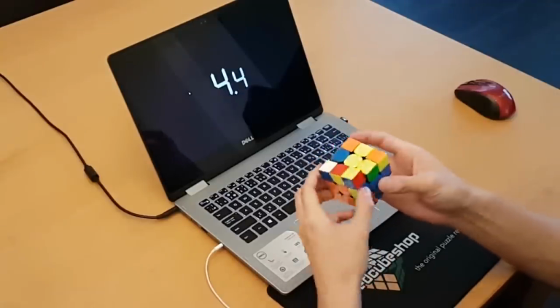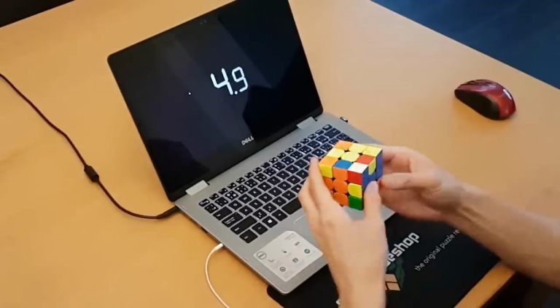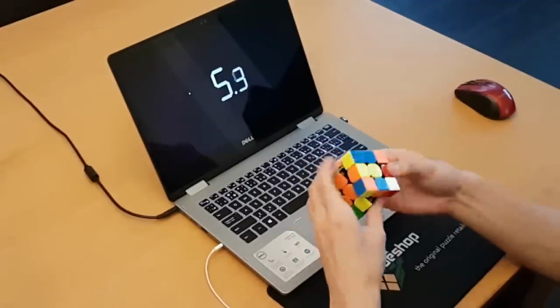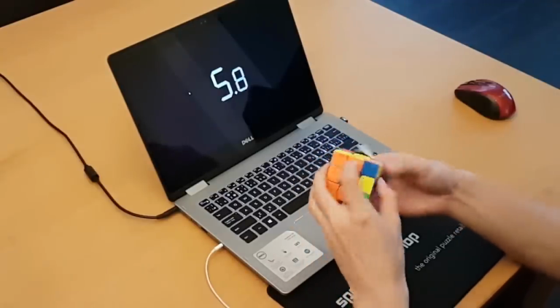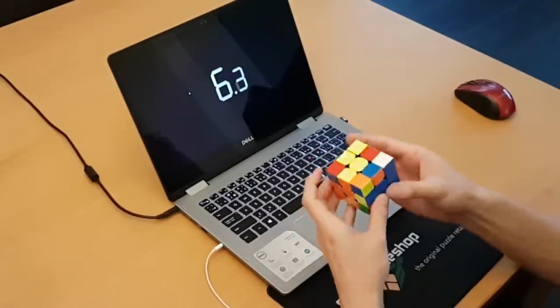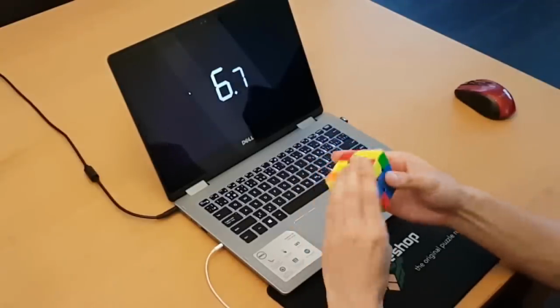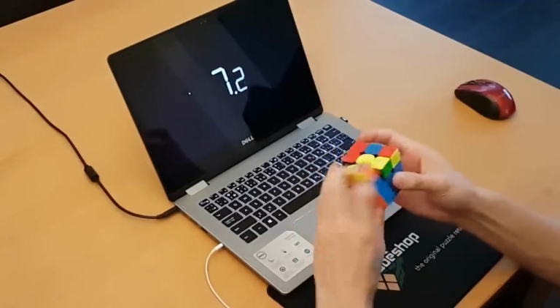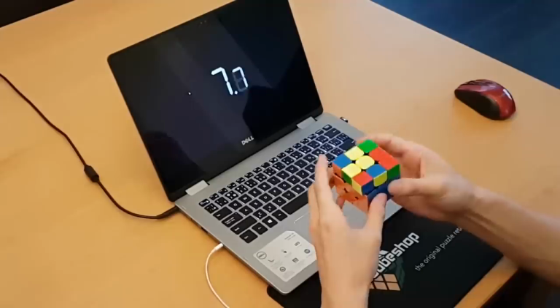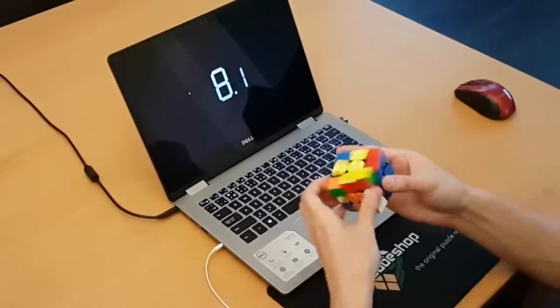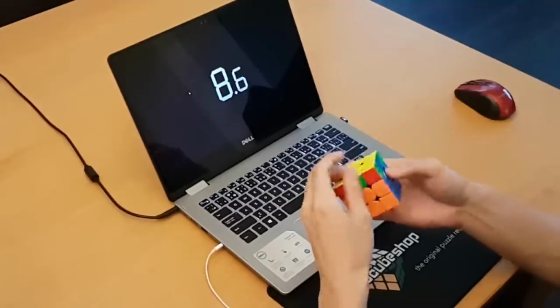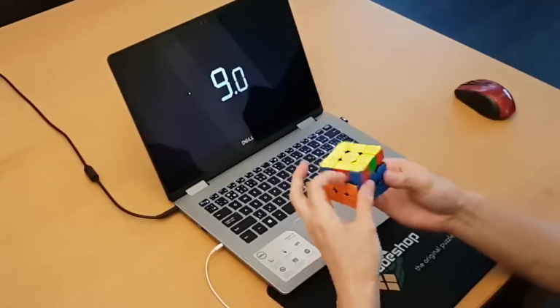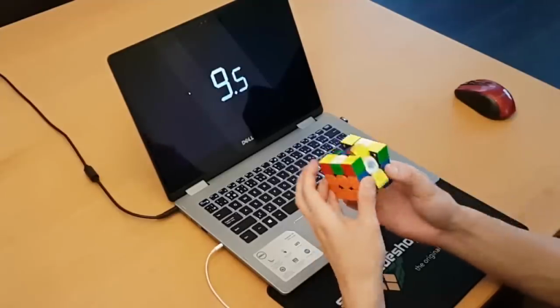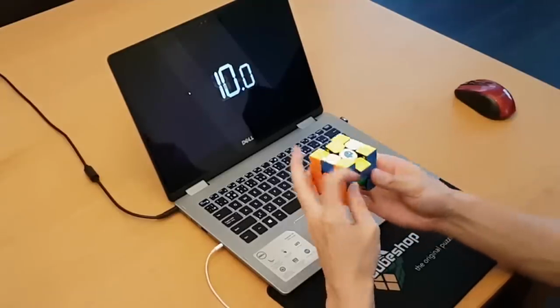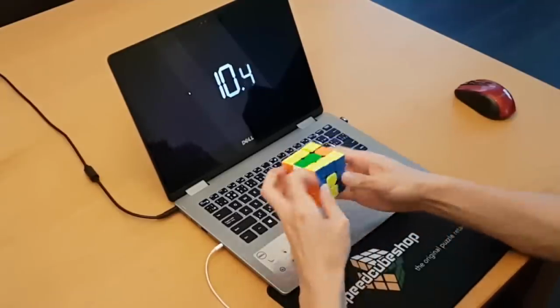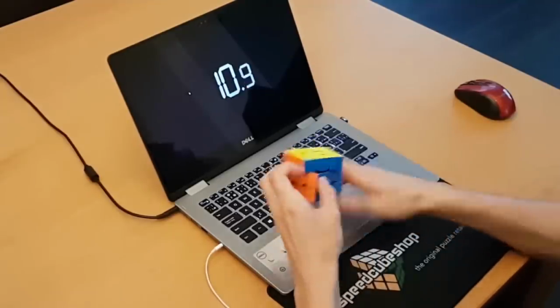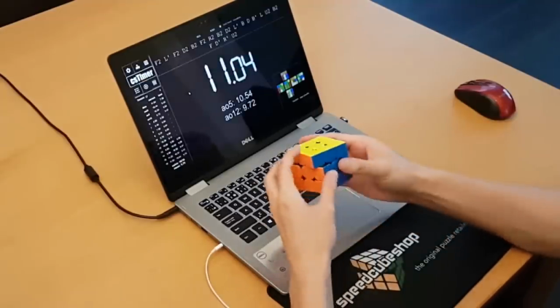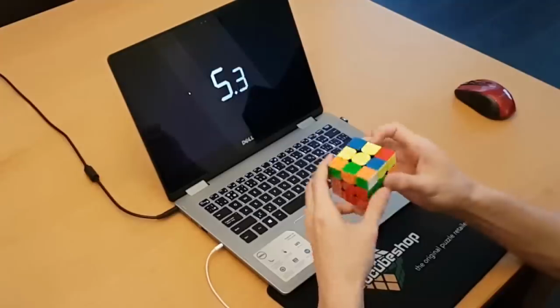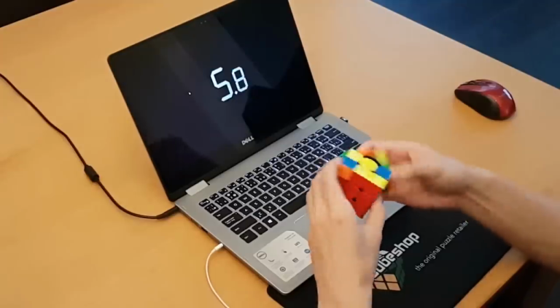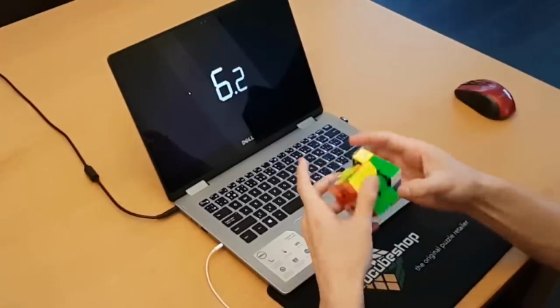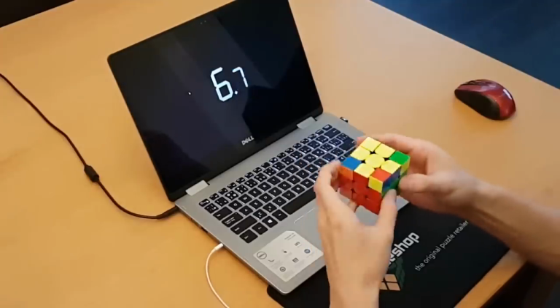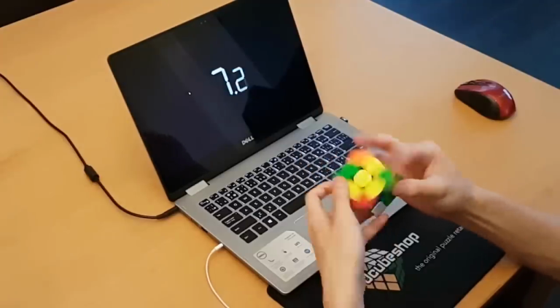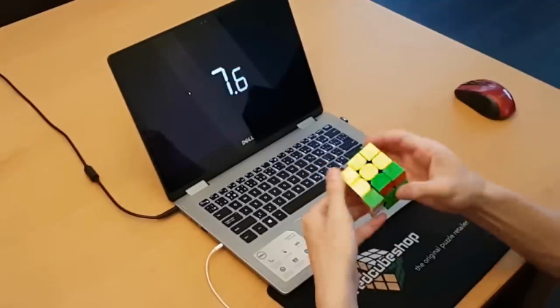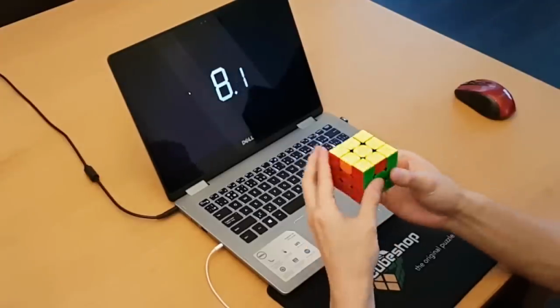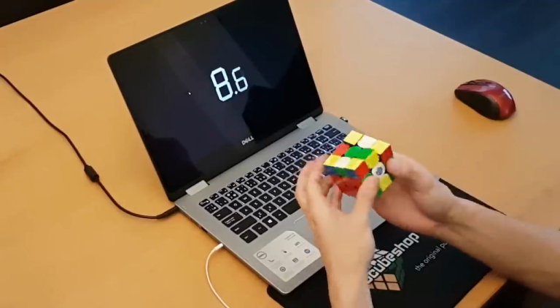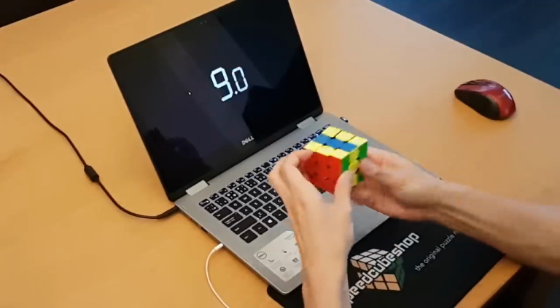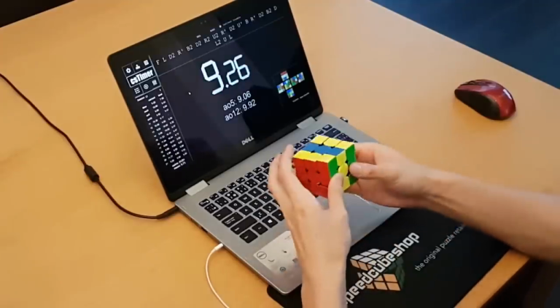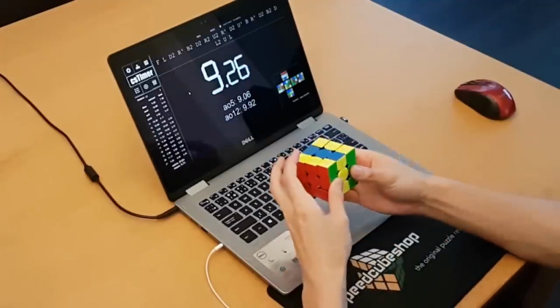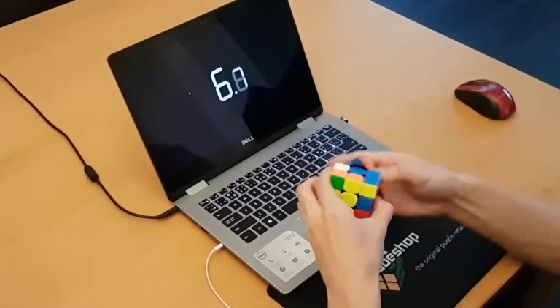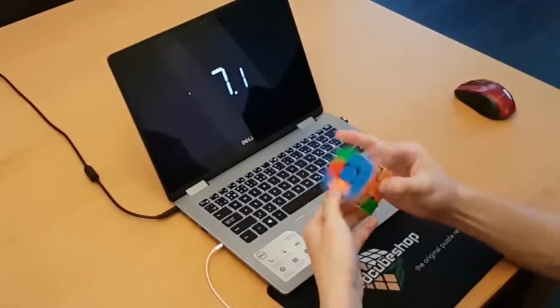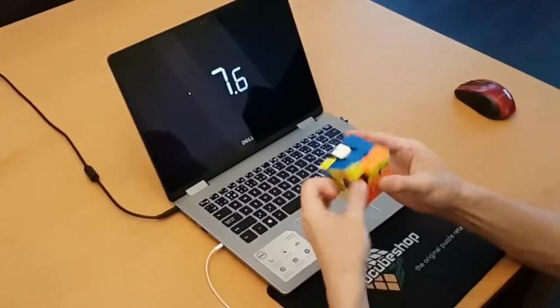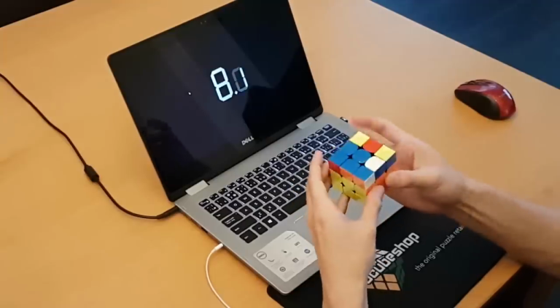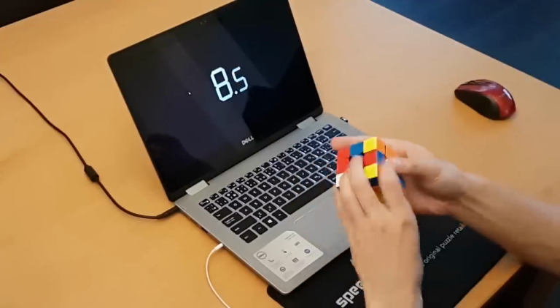On good solves I can do well, but very often I make mistakes due to overshooting layers and random misalignment problems. At first I thought this was due to the cube speed, but tightening it using yellow springs and slowing it down with lube didn't seem to help at all.